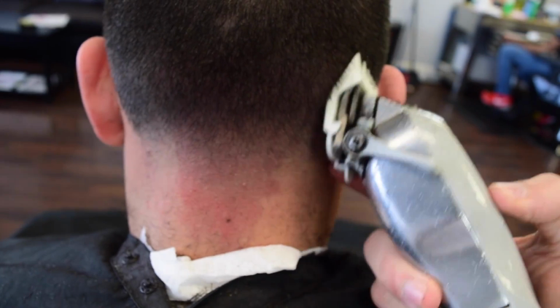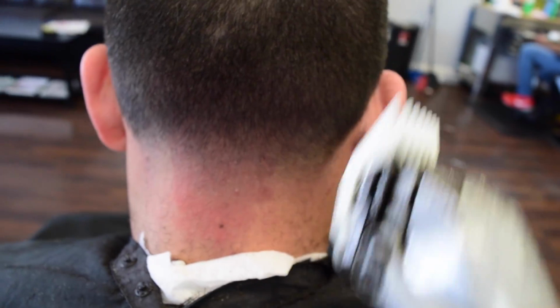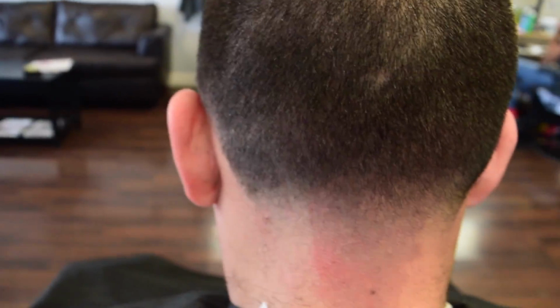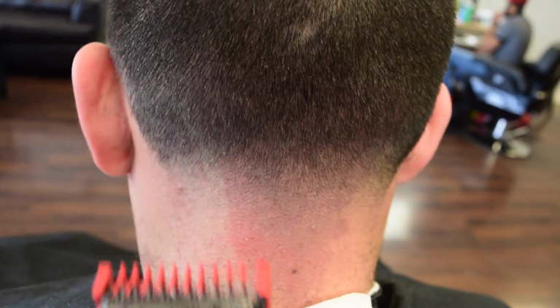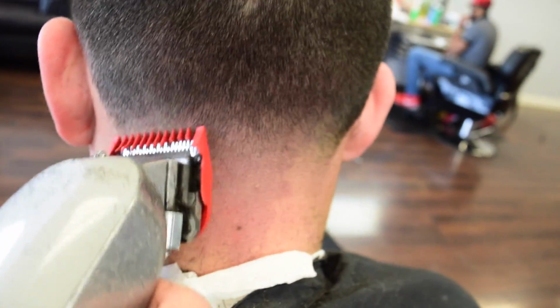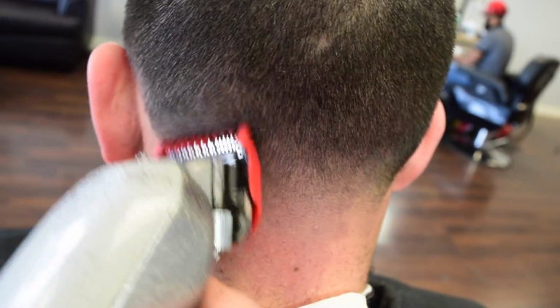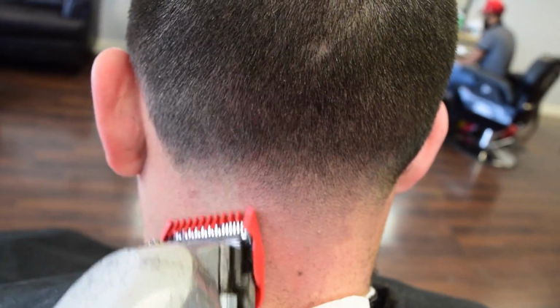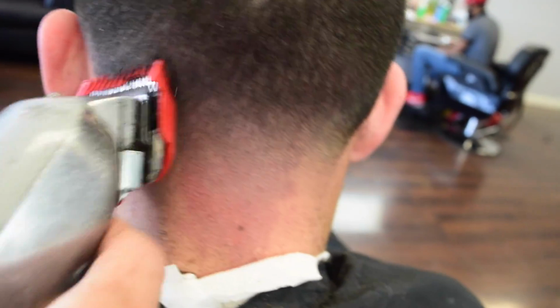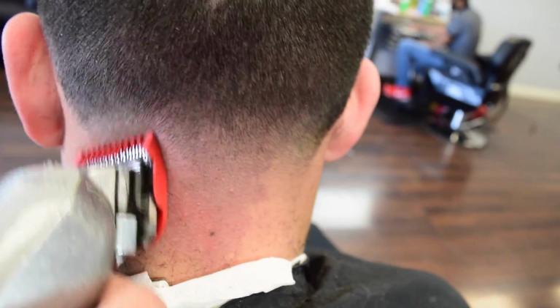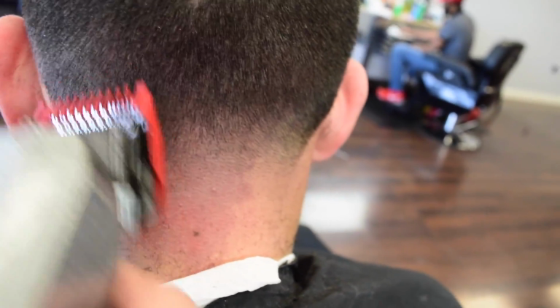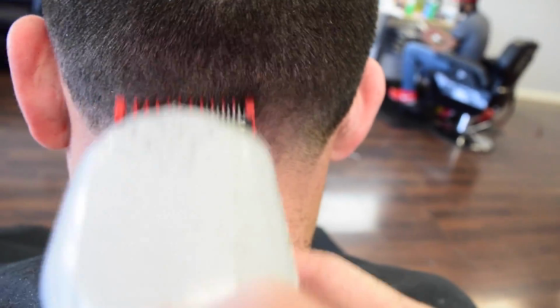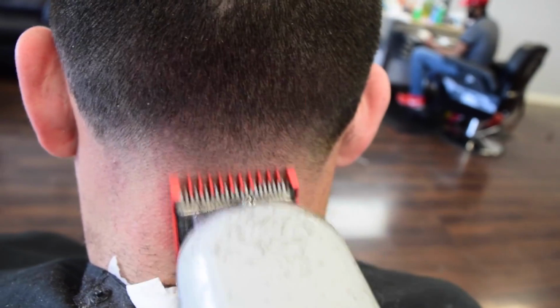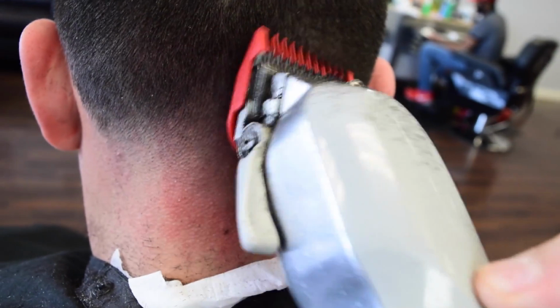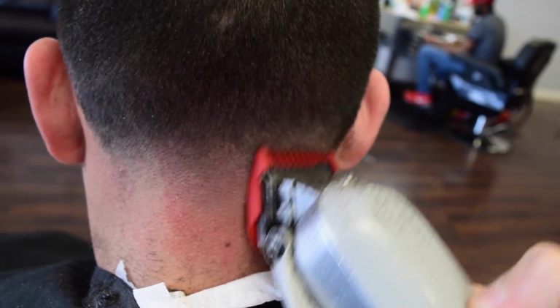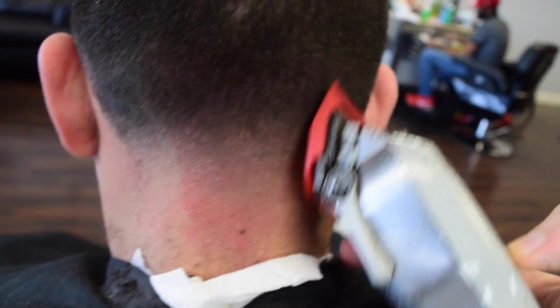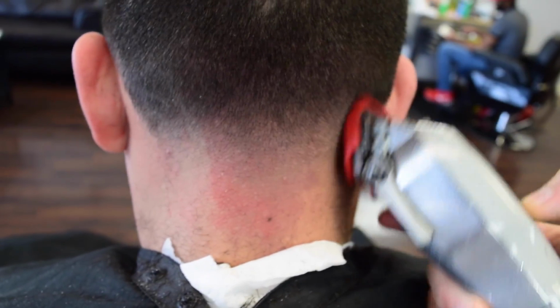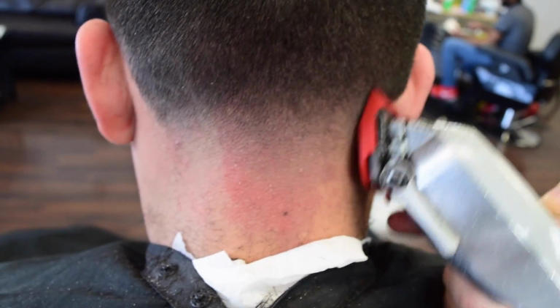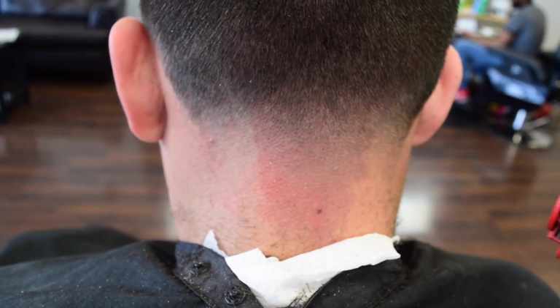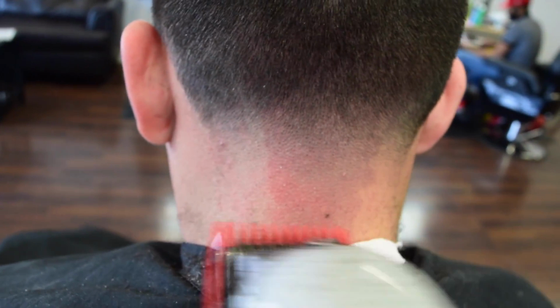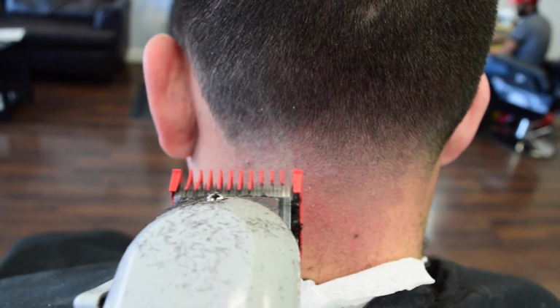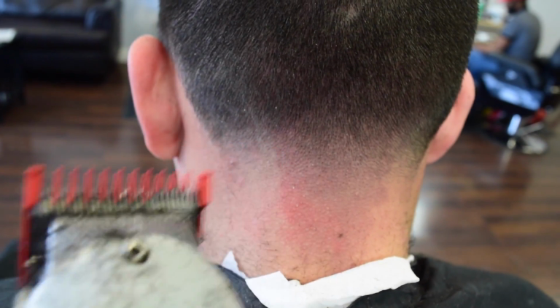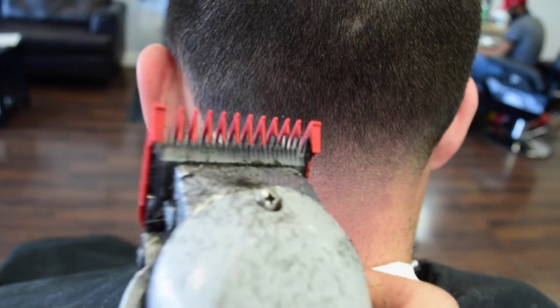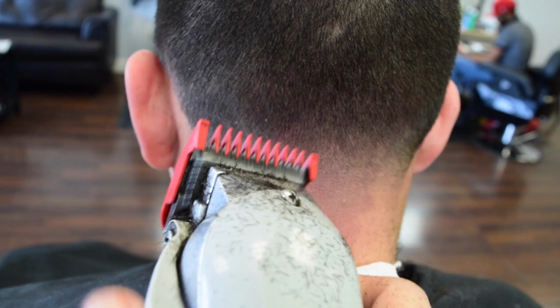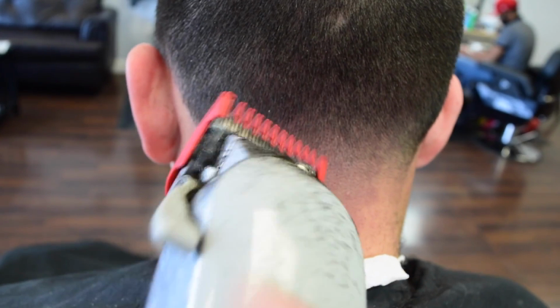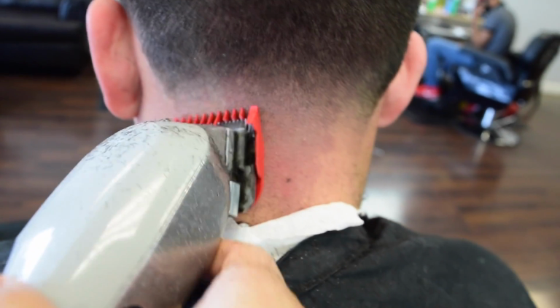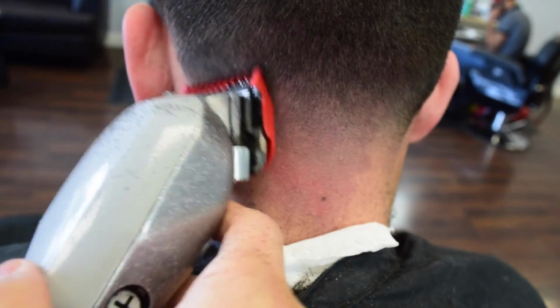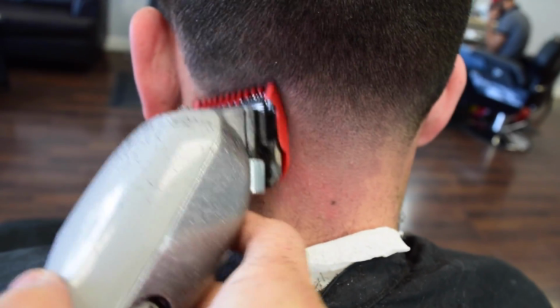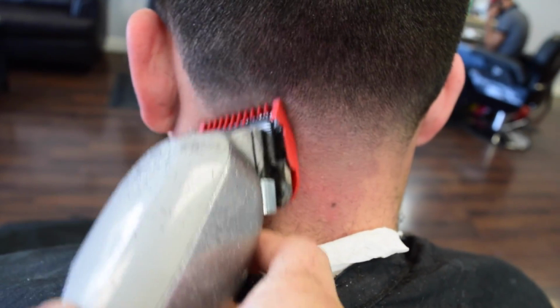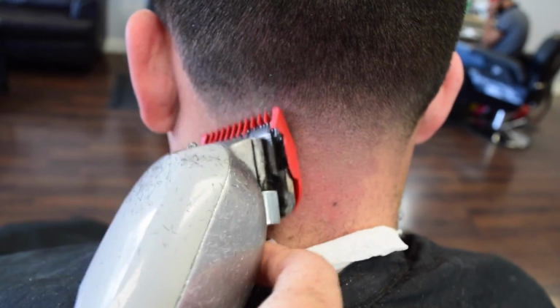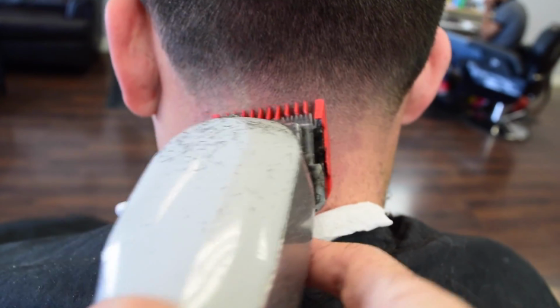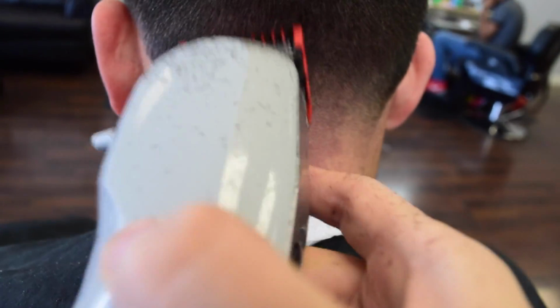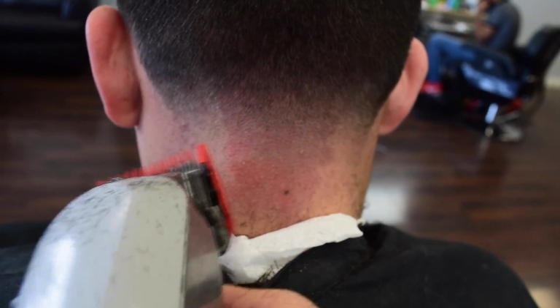Now we're going to use the one again and we're going to clean that out. See, there's another line — I did it right there. Okay, now we got that line off.